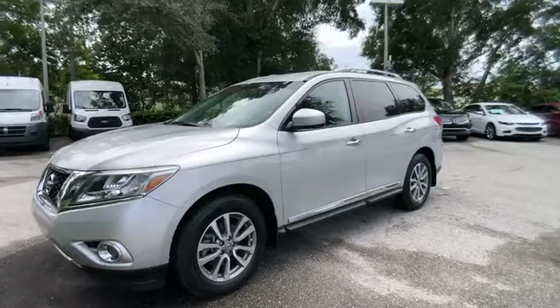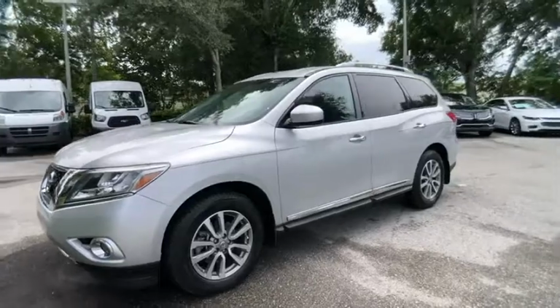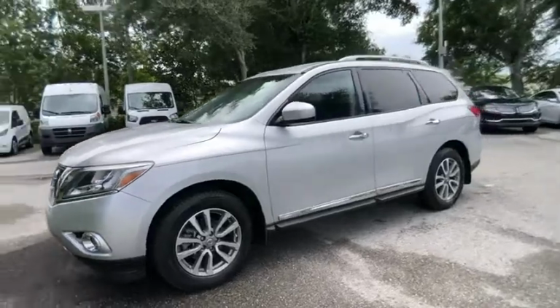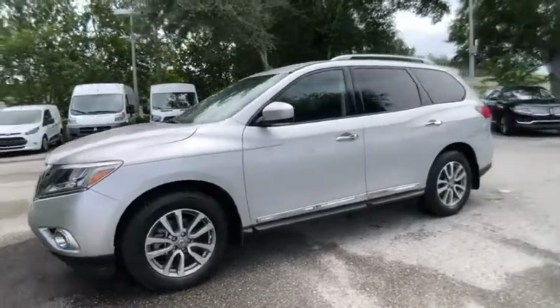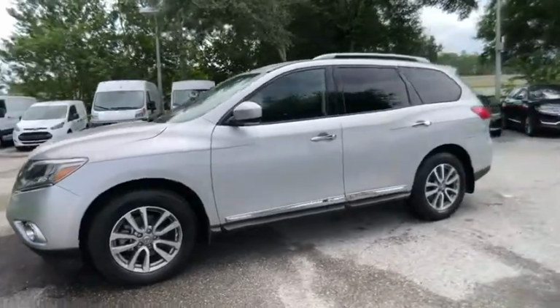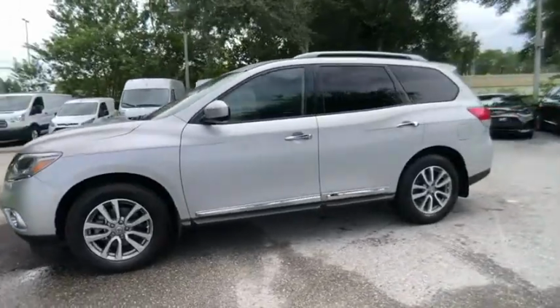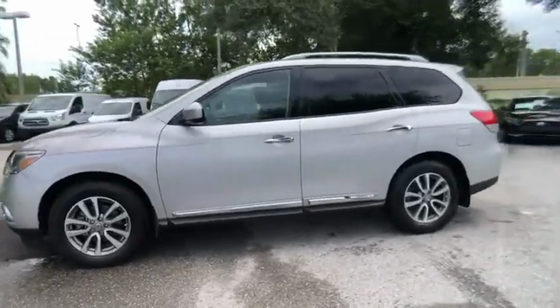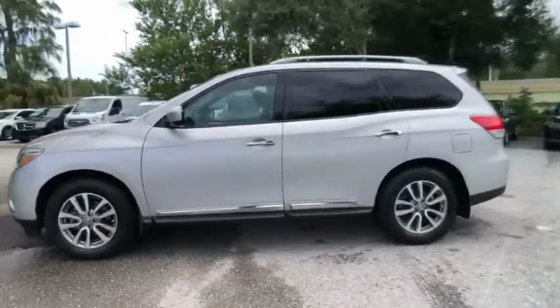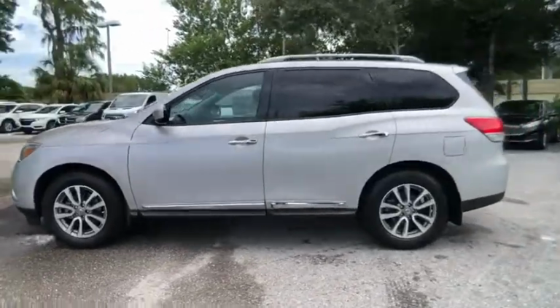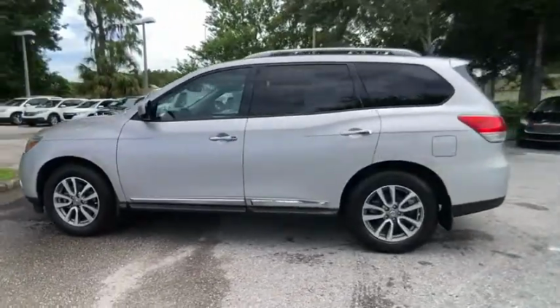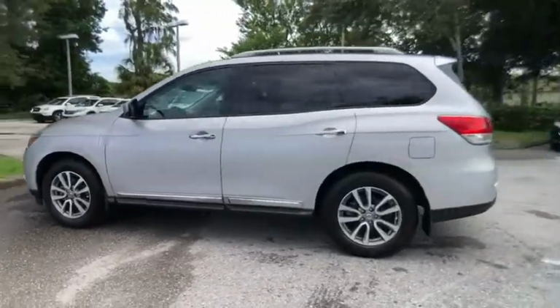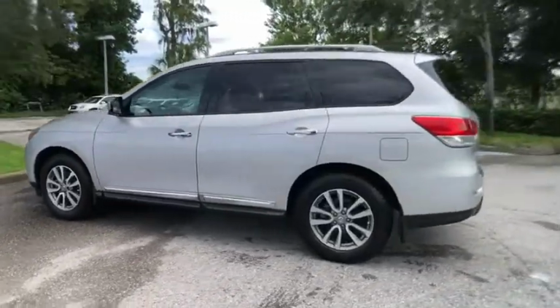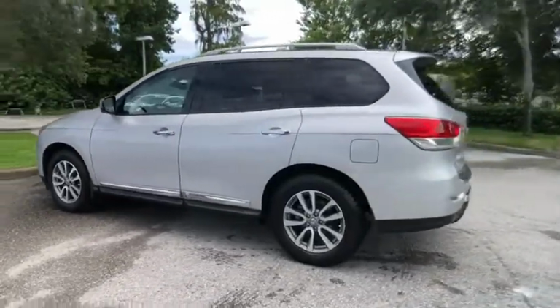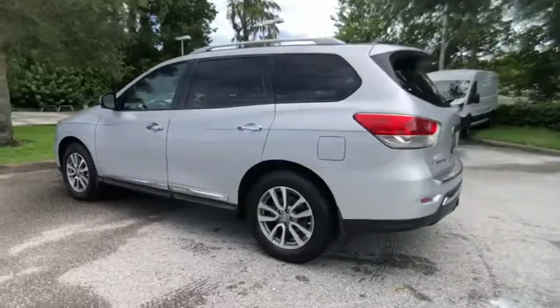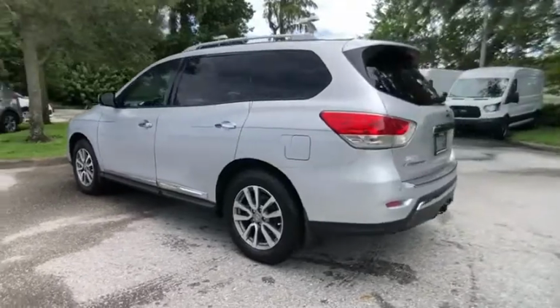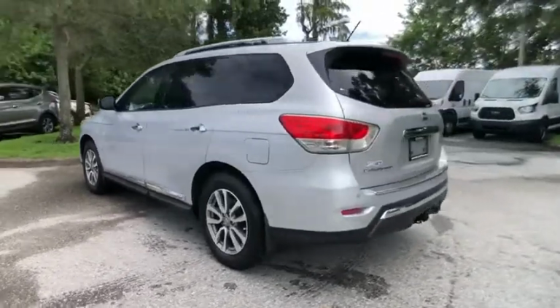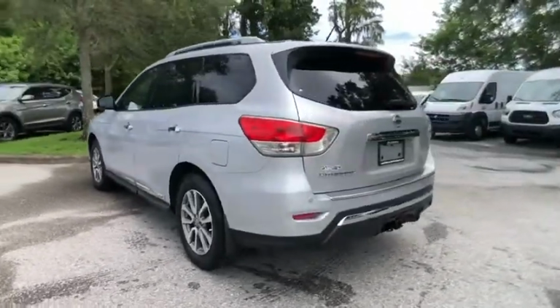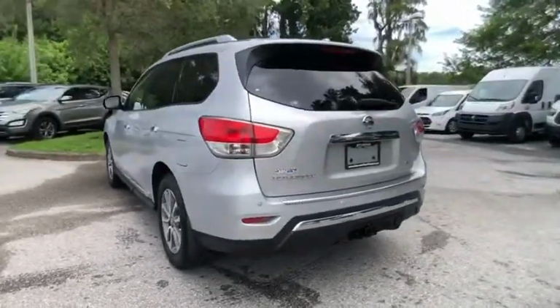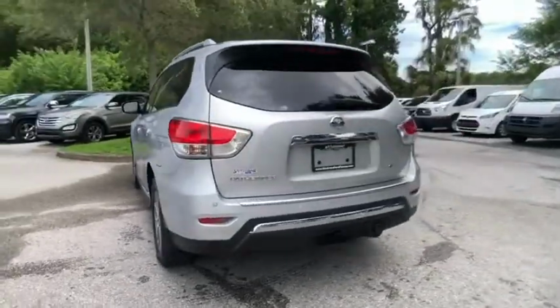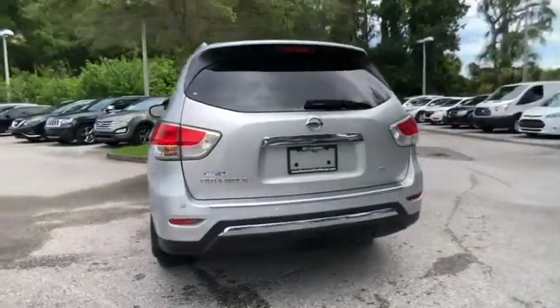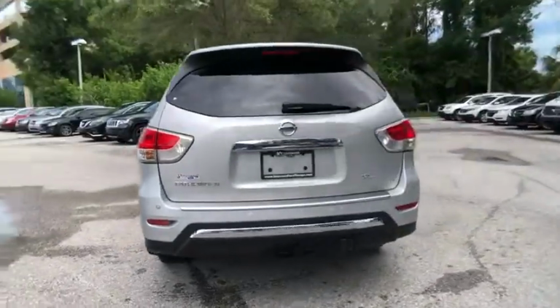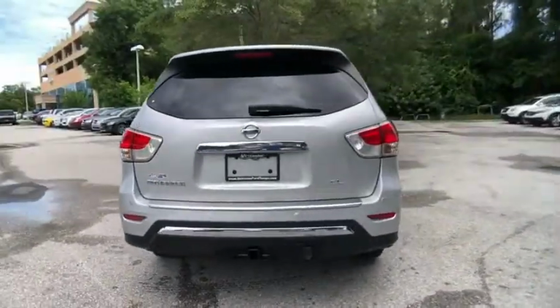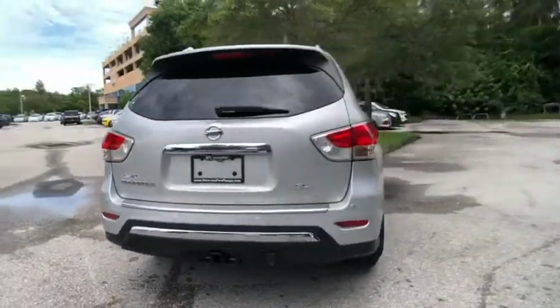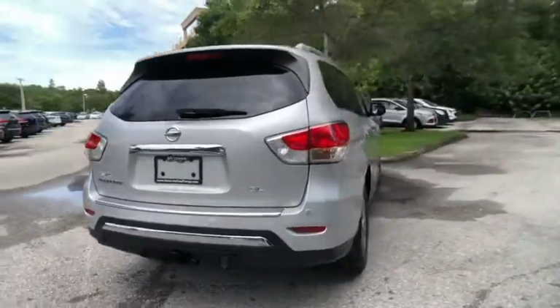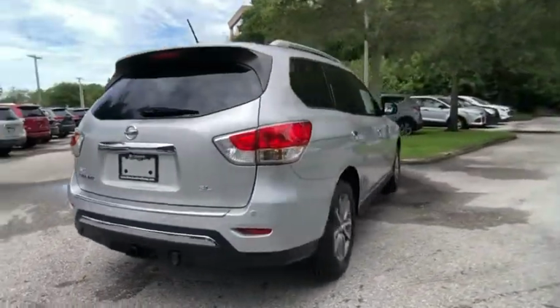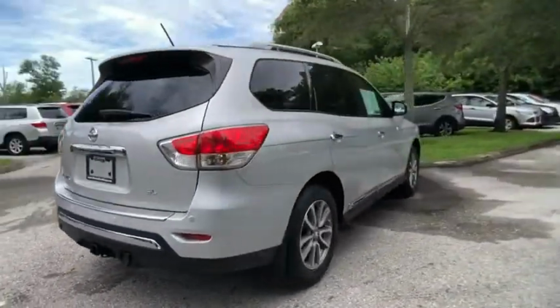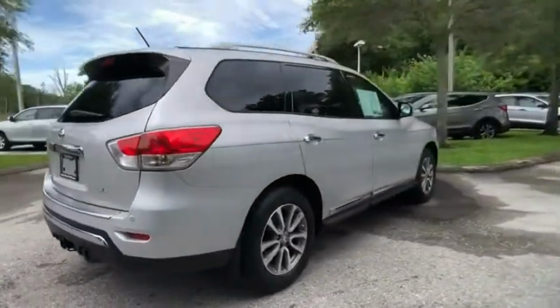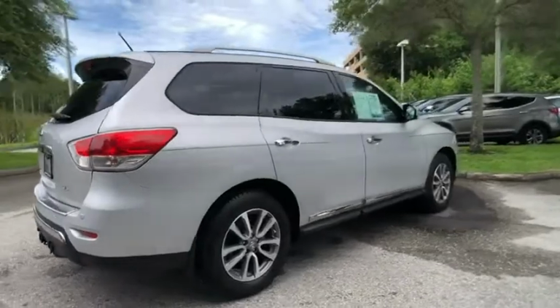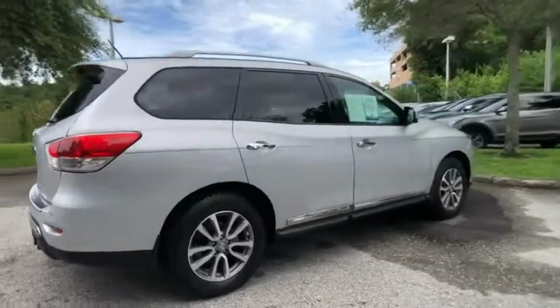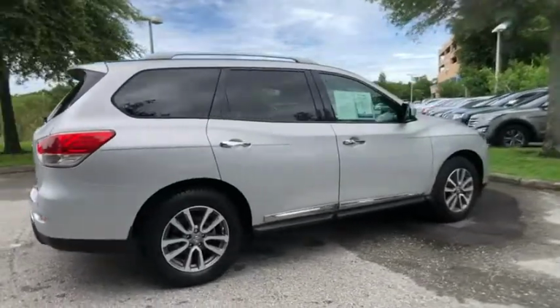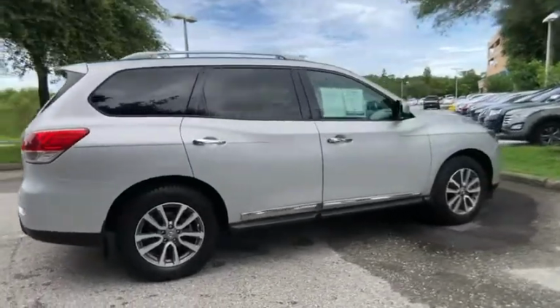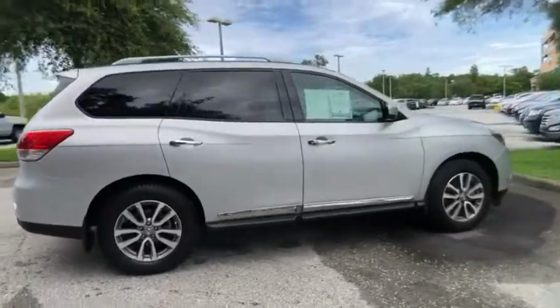Make a great choice today with the 2015 Pathfinder. The Pathfinder has a premium interior with three rows of seating for up to seven passengers, as well as versatile seating and cargo configurations.